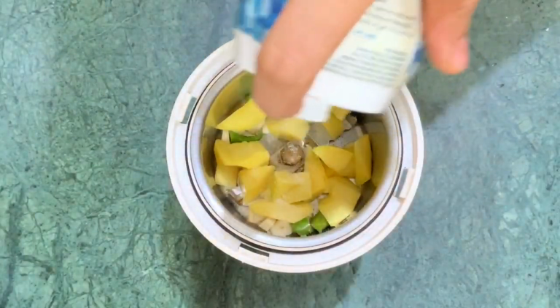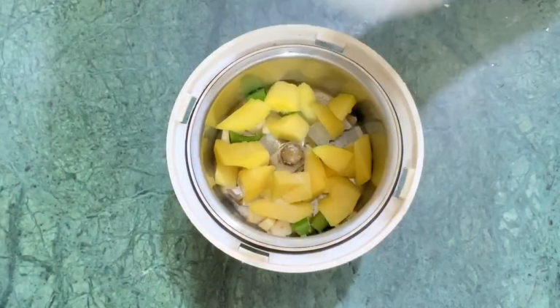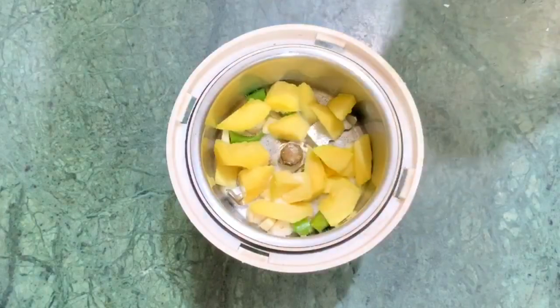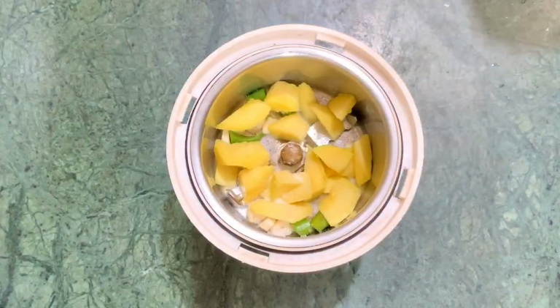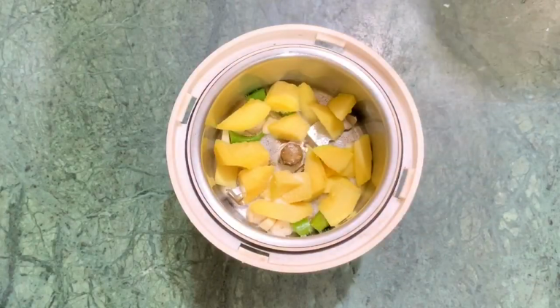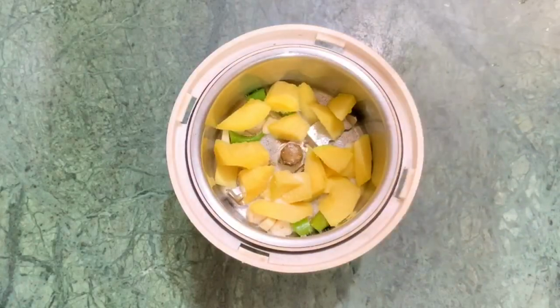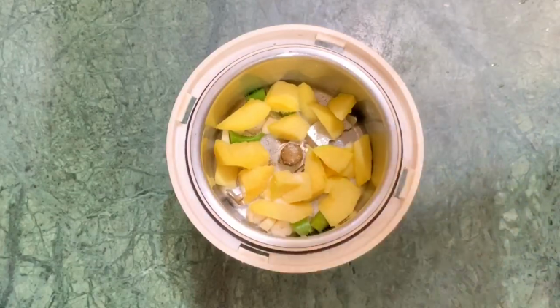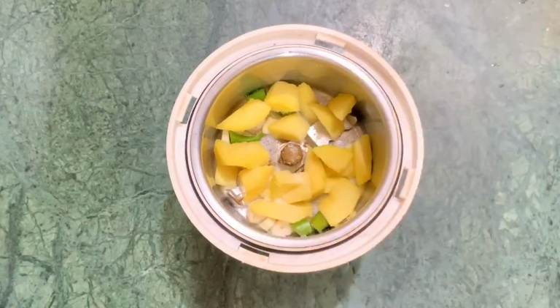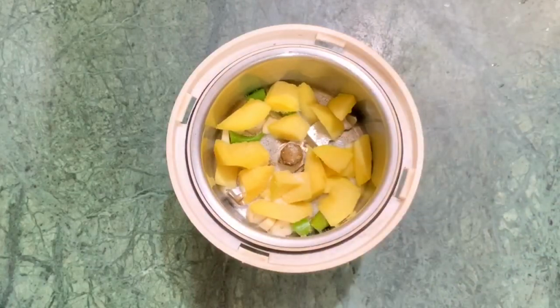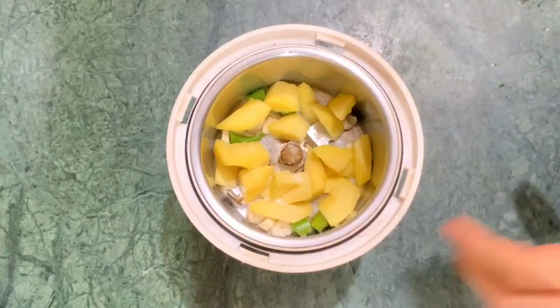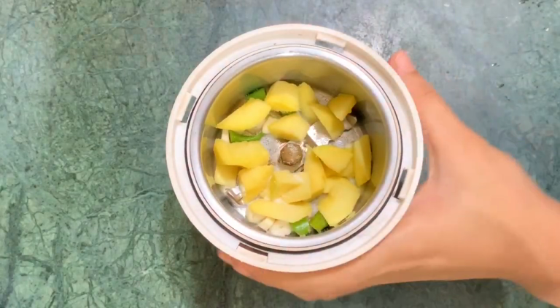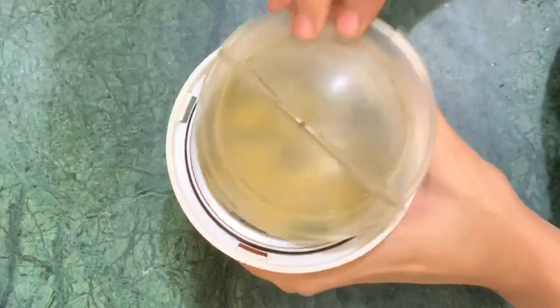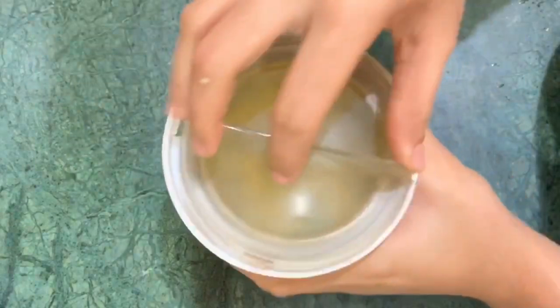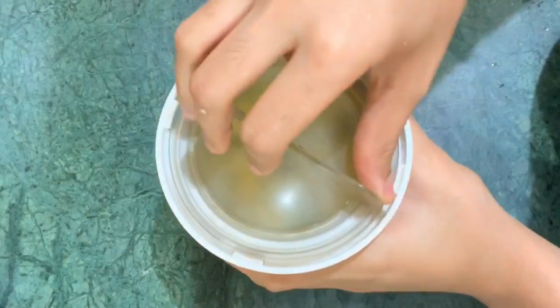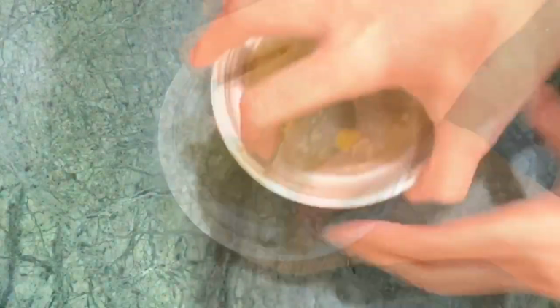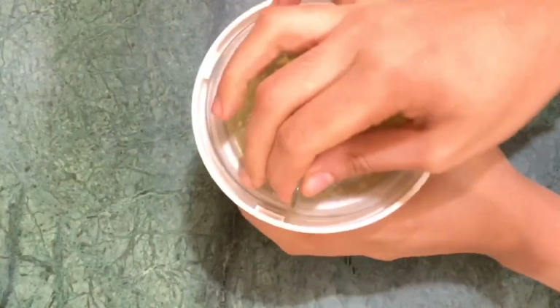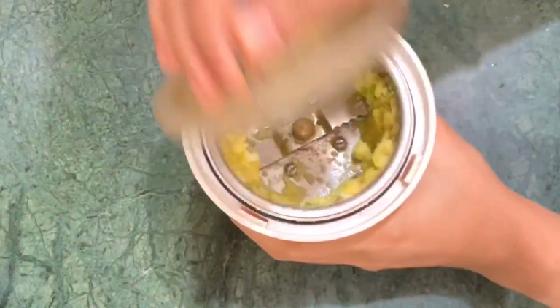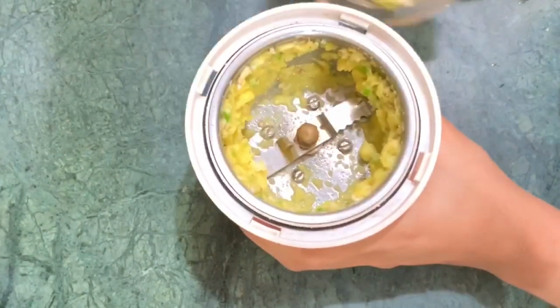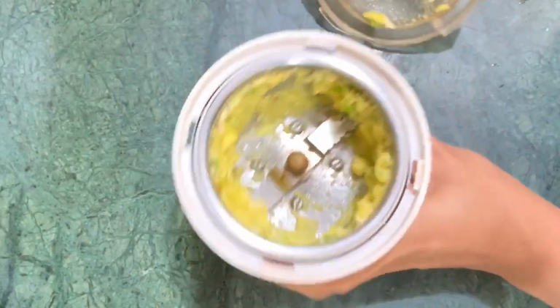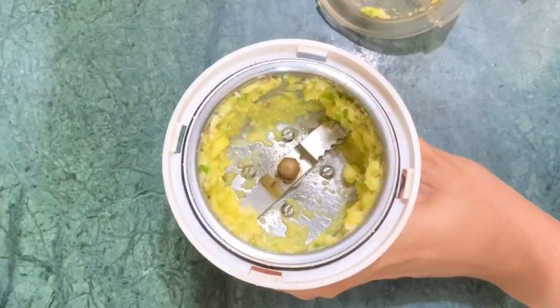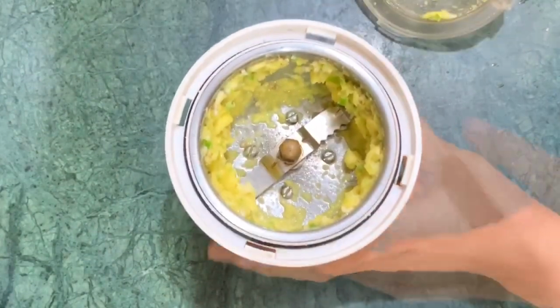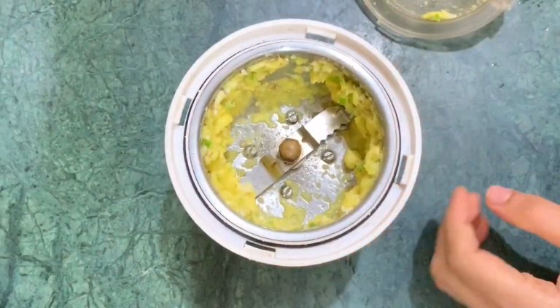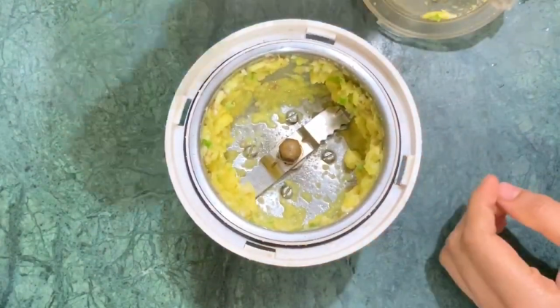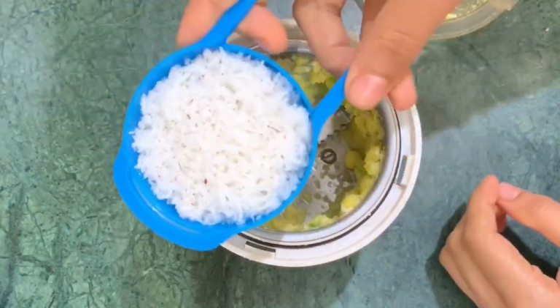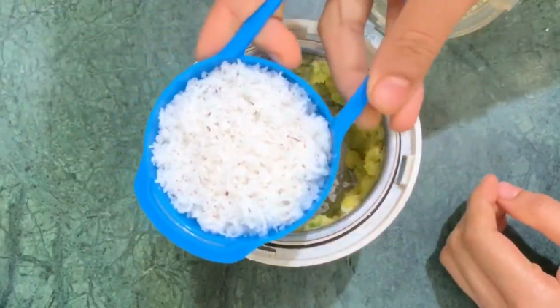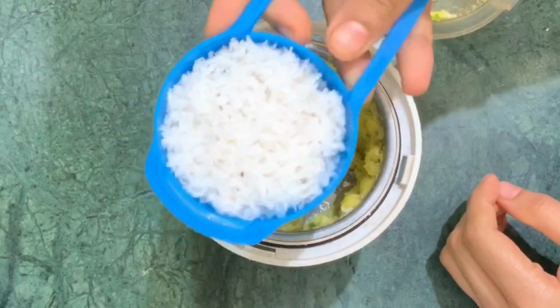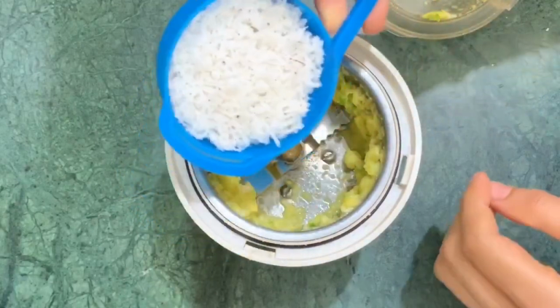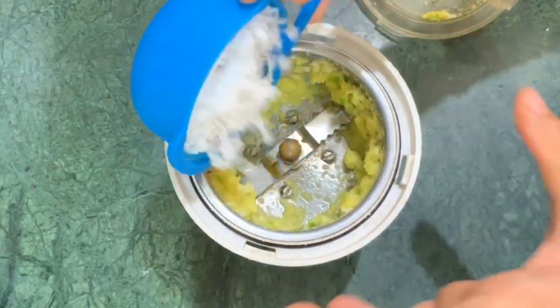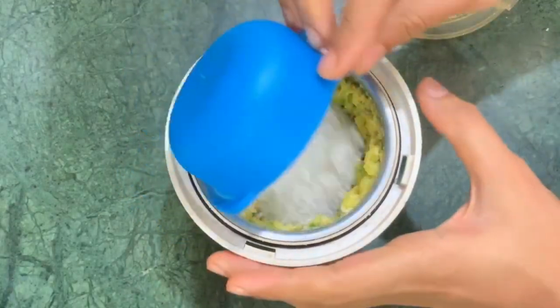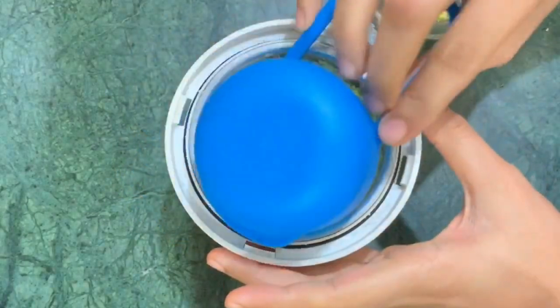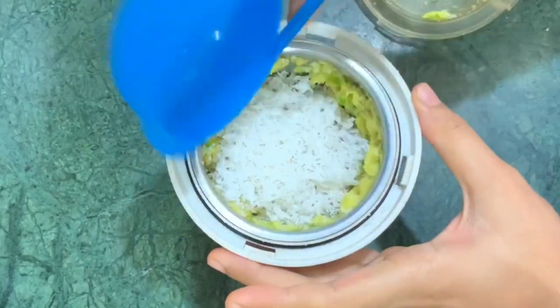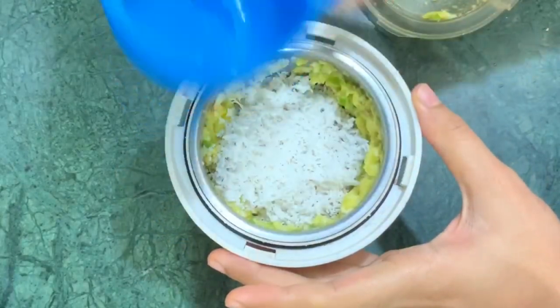I am going to put it on the dish and crush it. Just put the crushed ingredients in the pot.